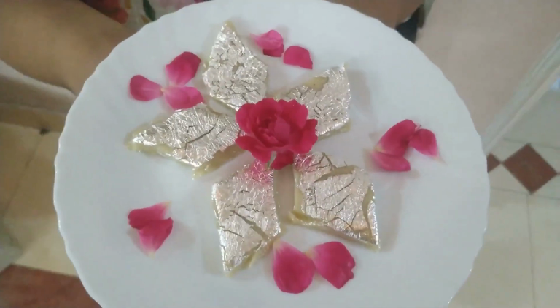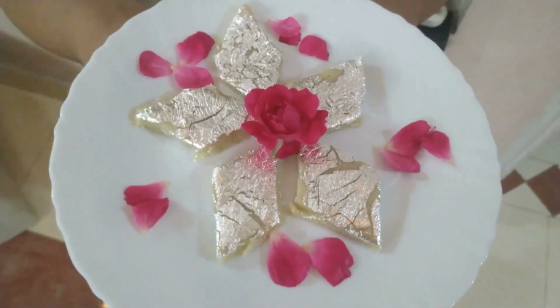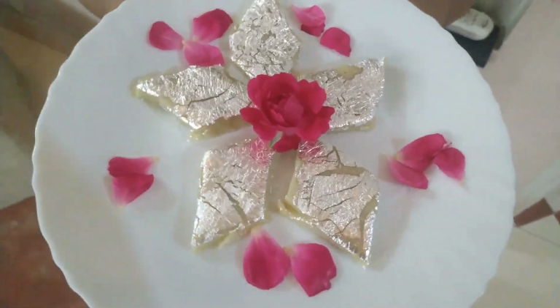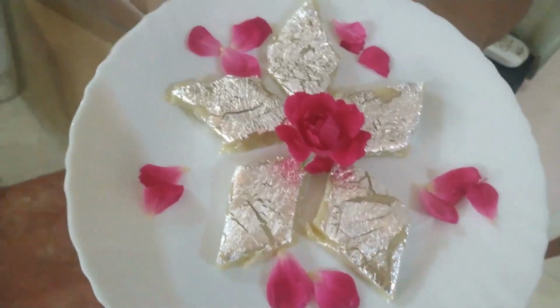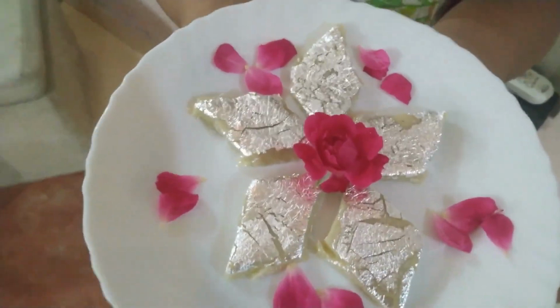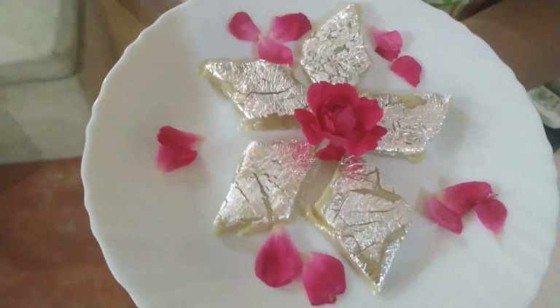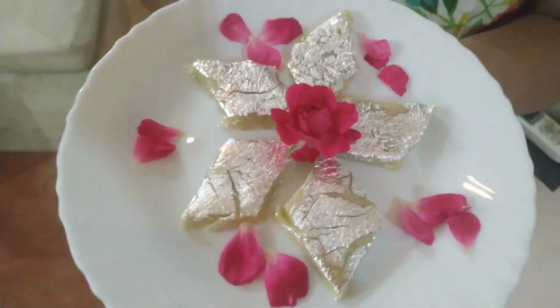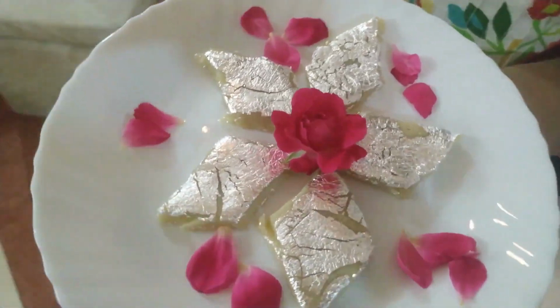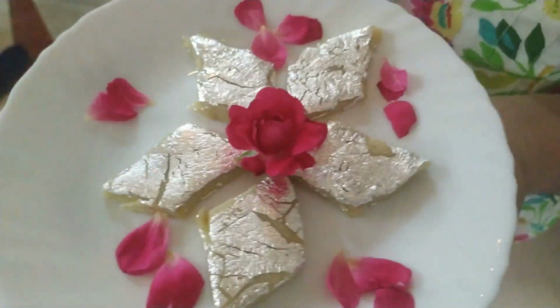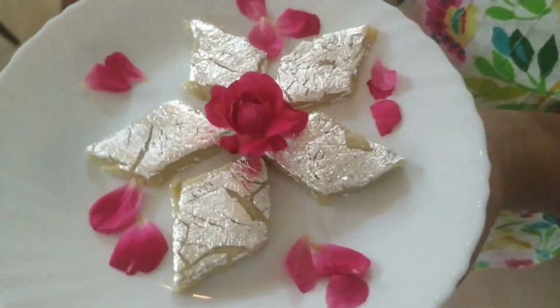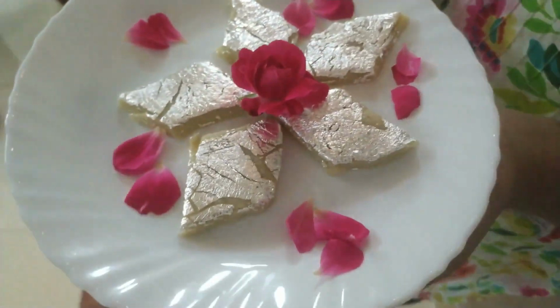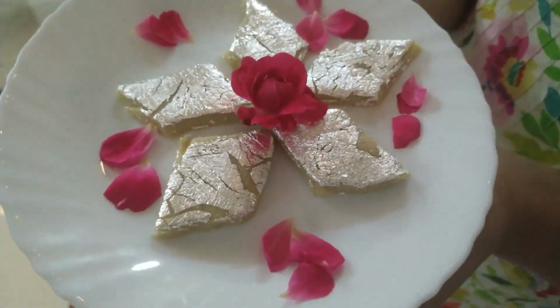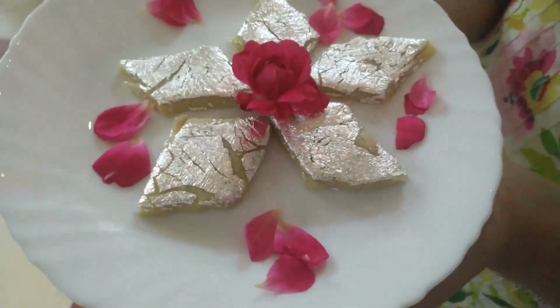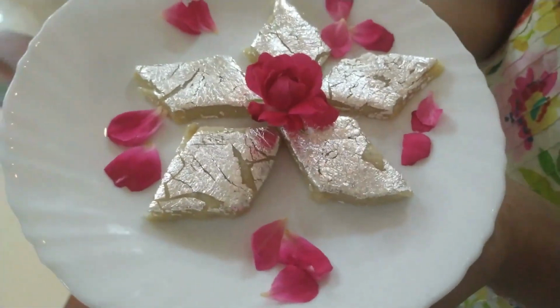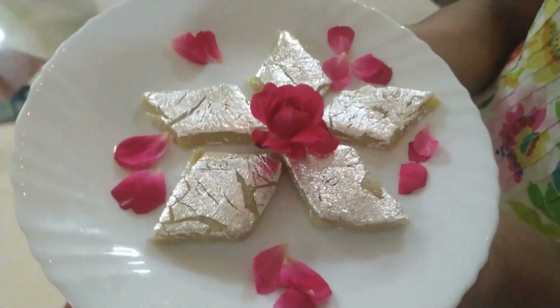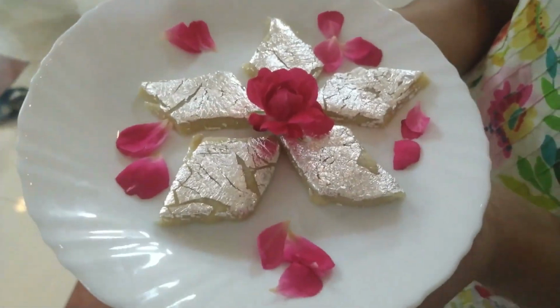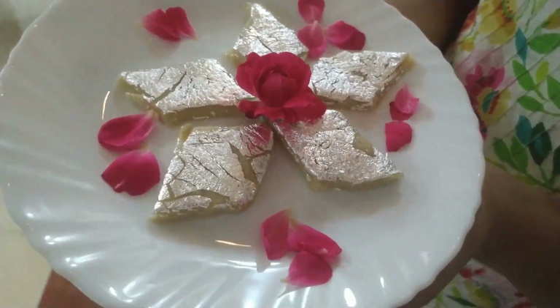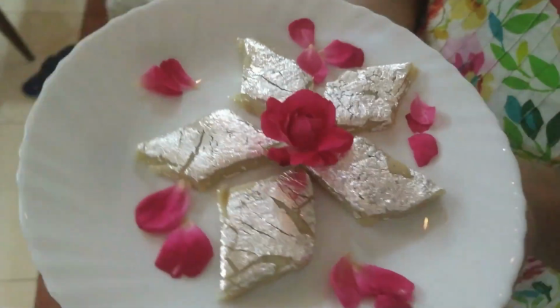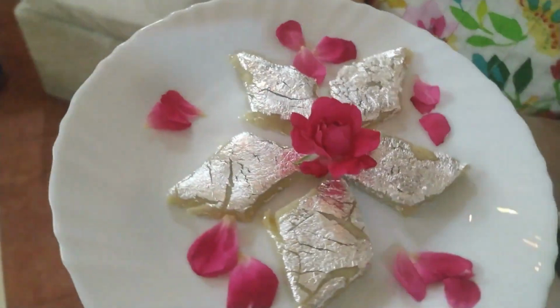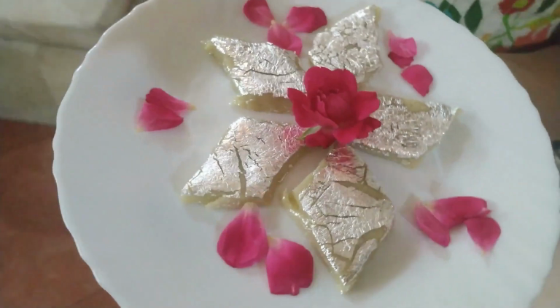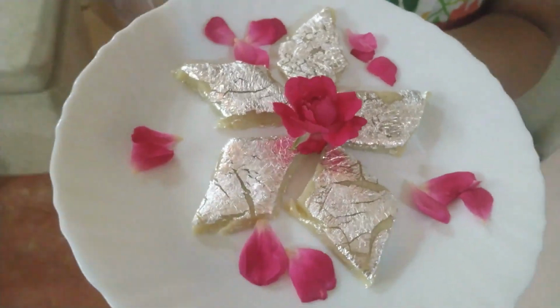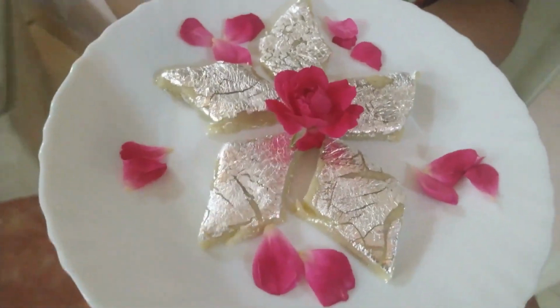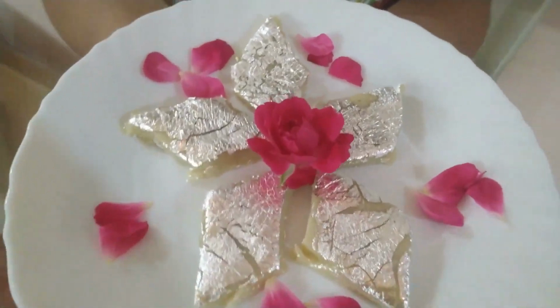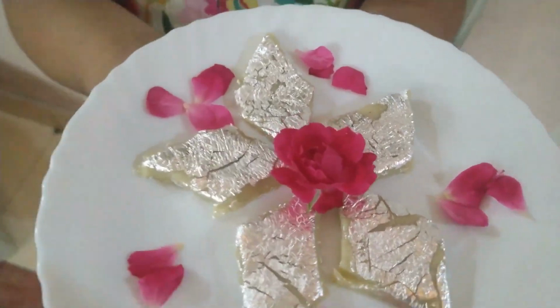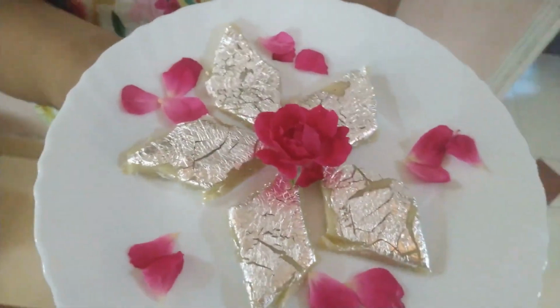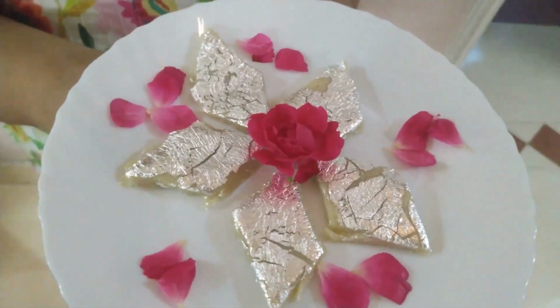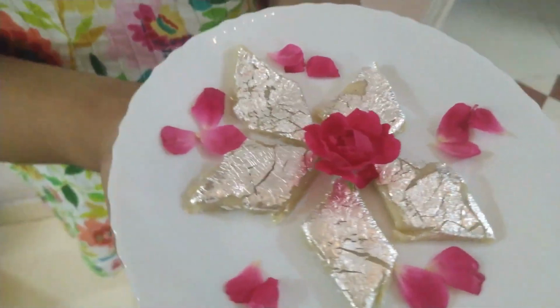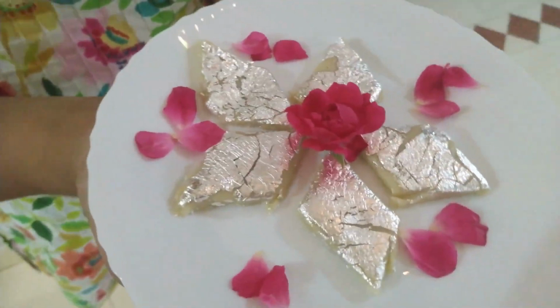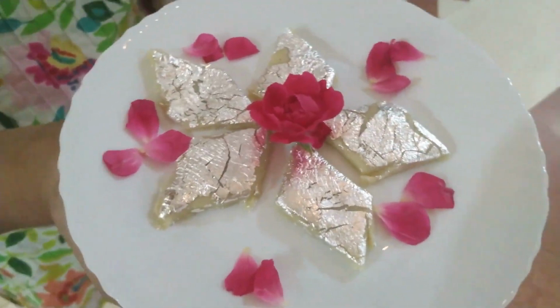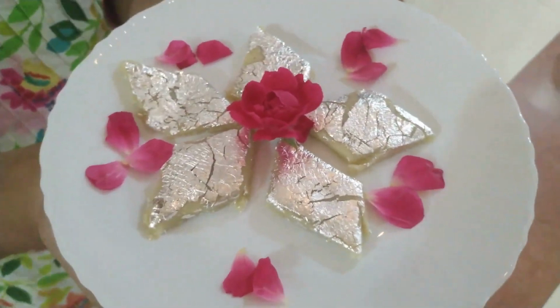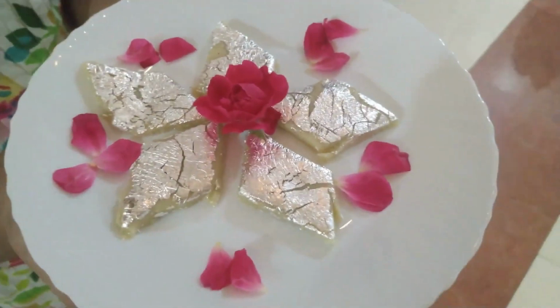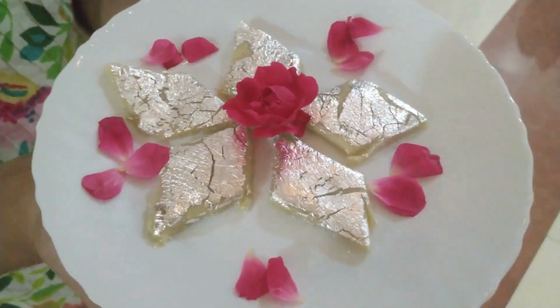Kaju katli is ready! And if you like this dish, please do subscribe to my channel, like my video, and don't forget to comment below.